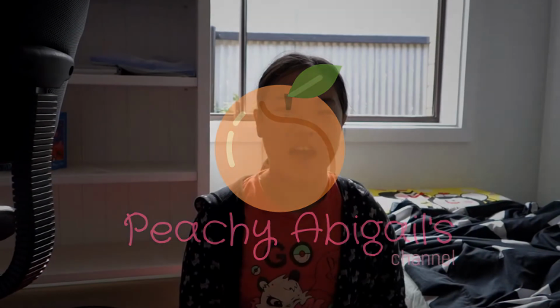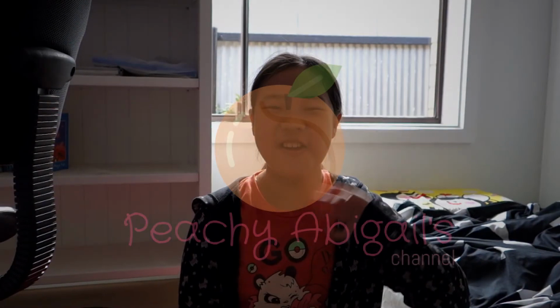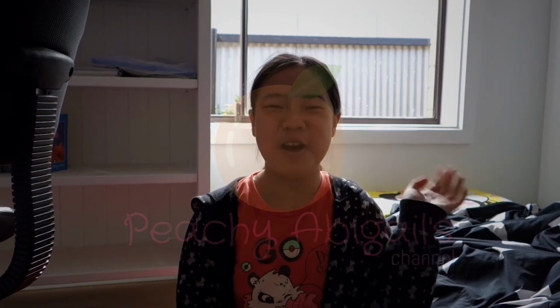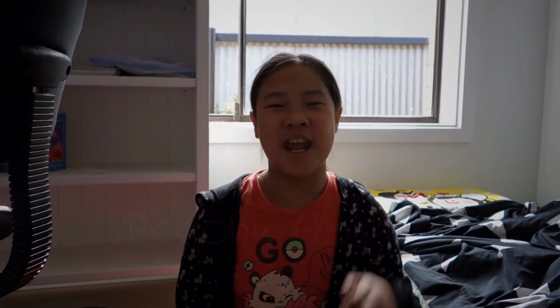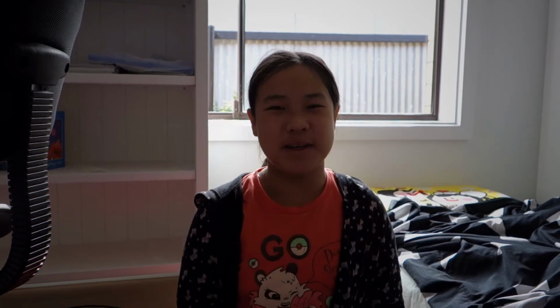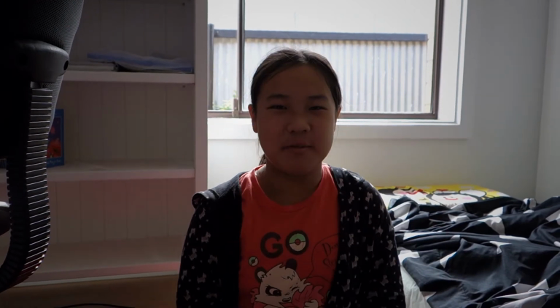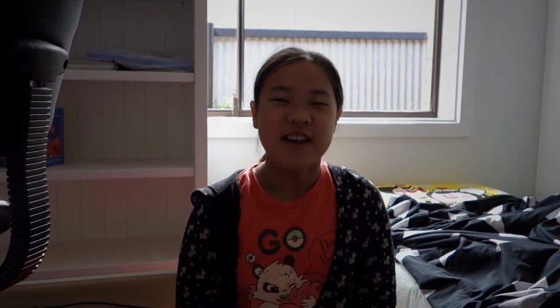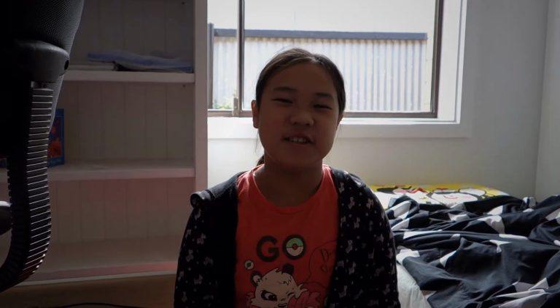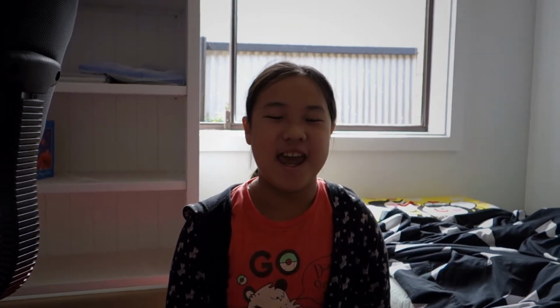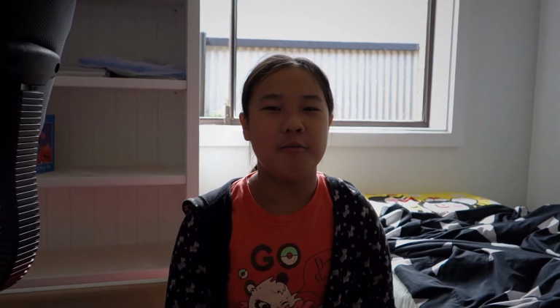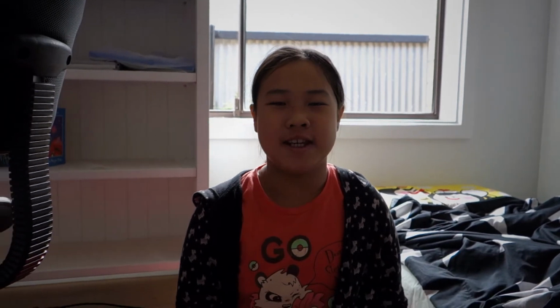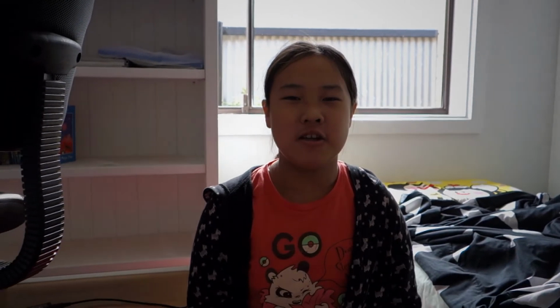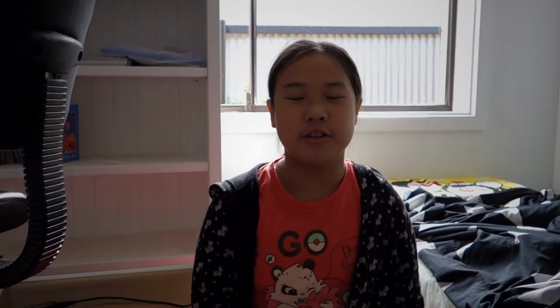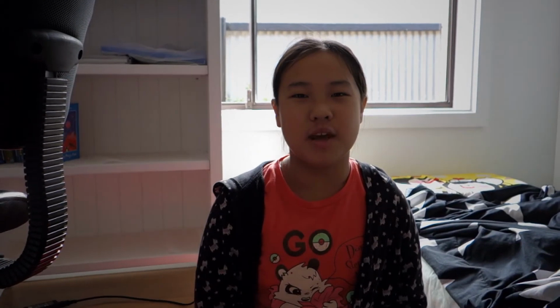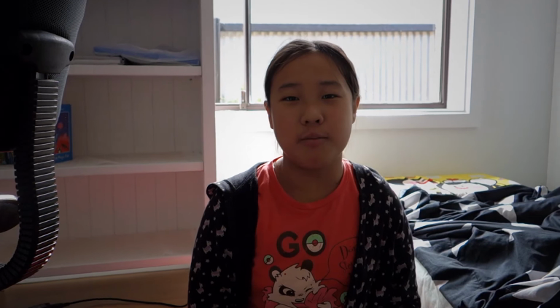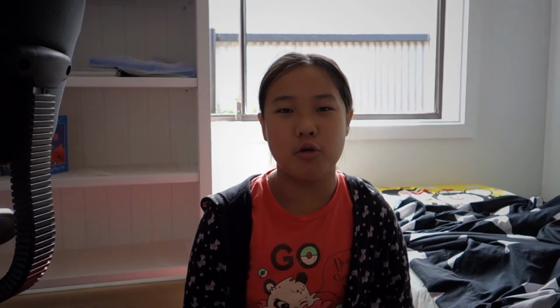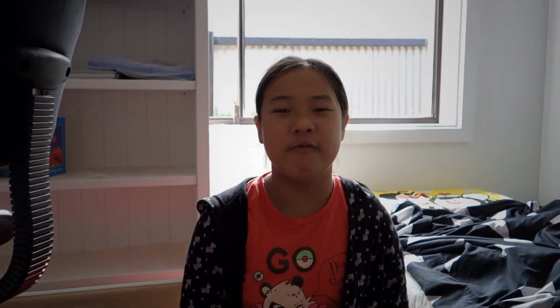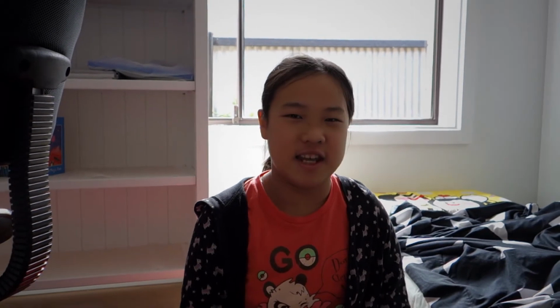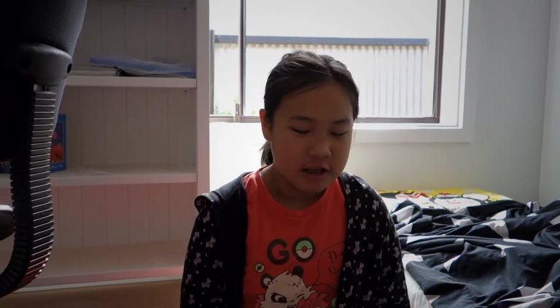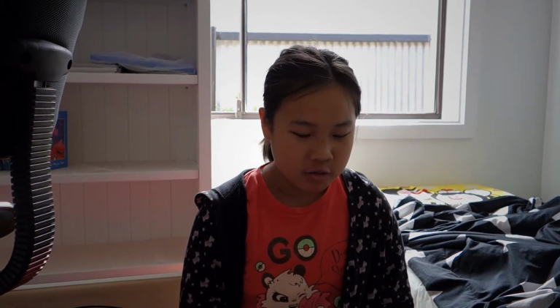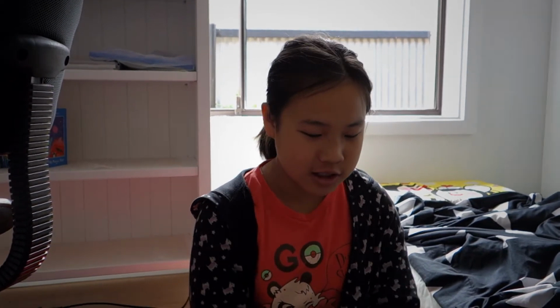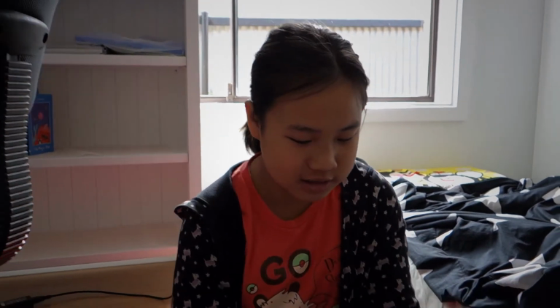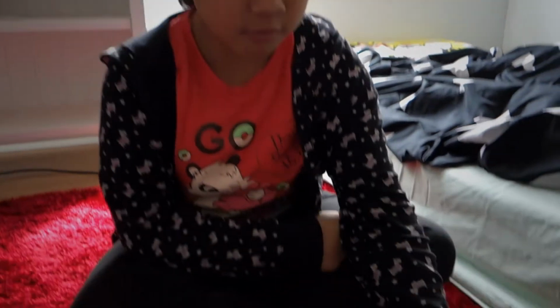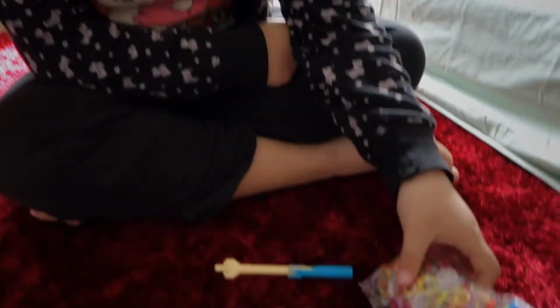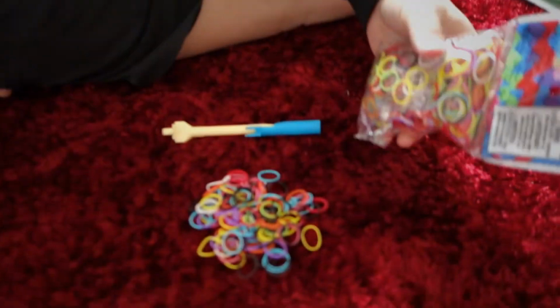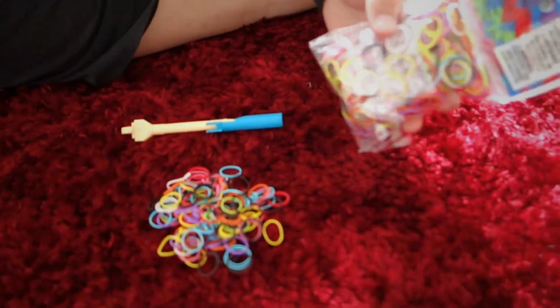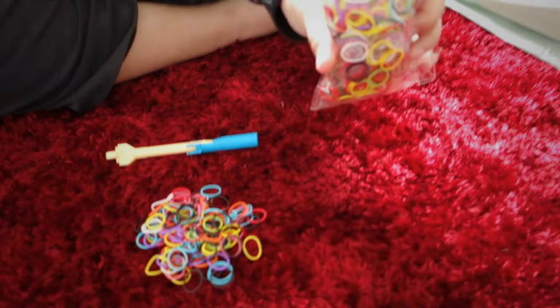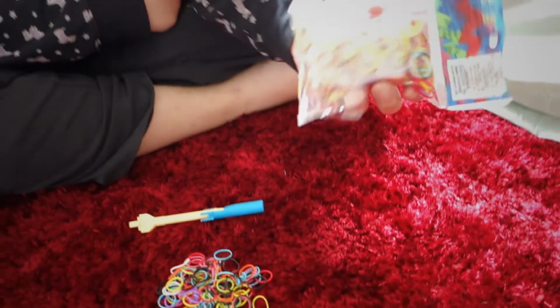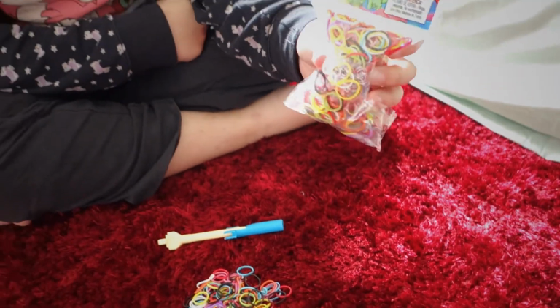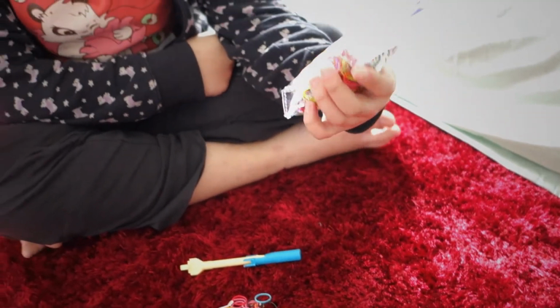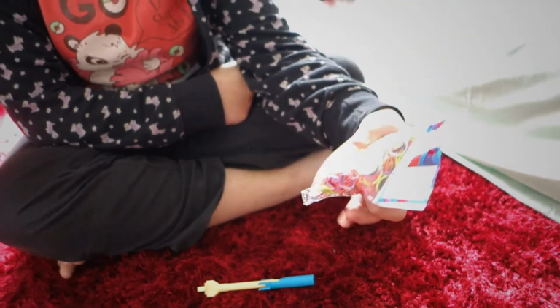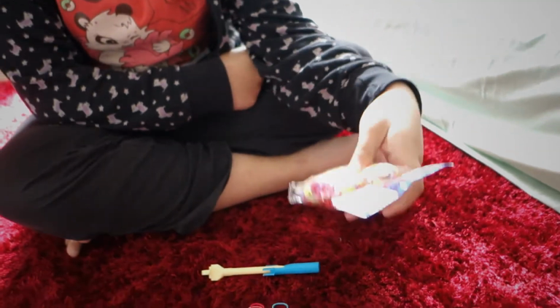Hello everyone, my name is PJF Gil and today I will be teaching you how to make a rainbow loom band fishtail.